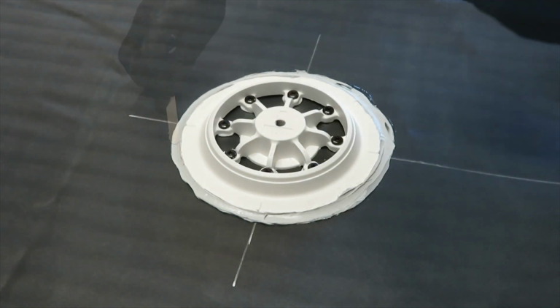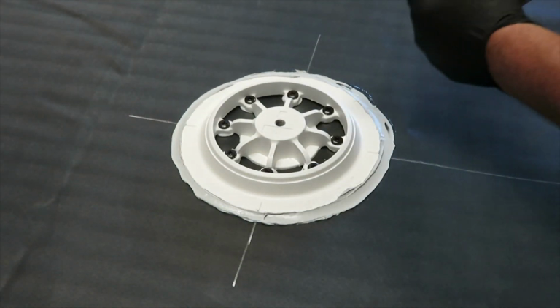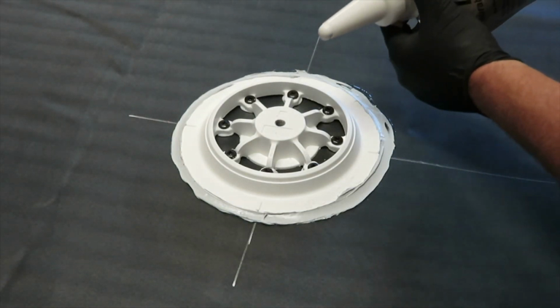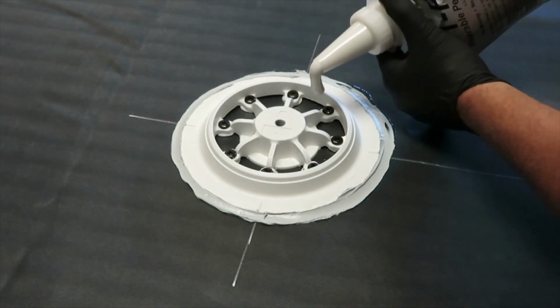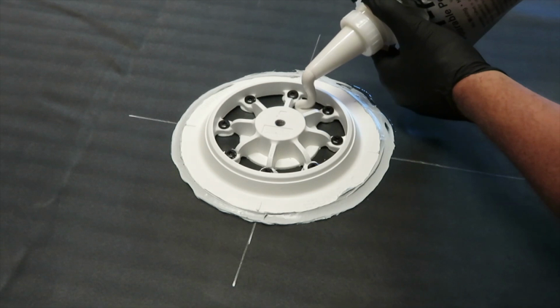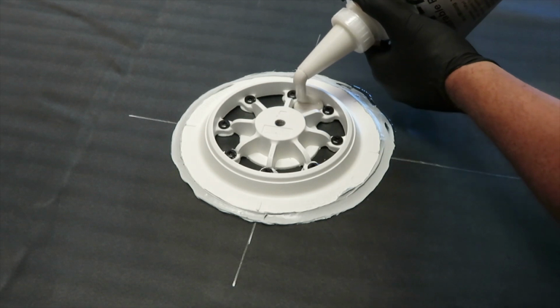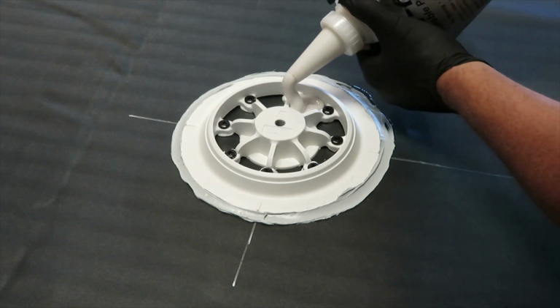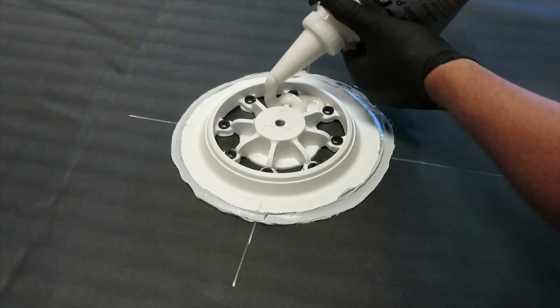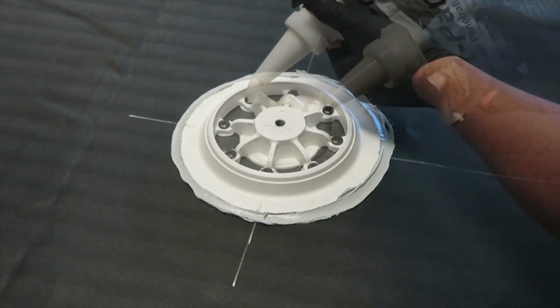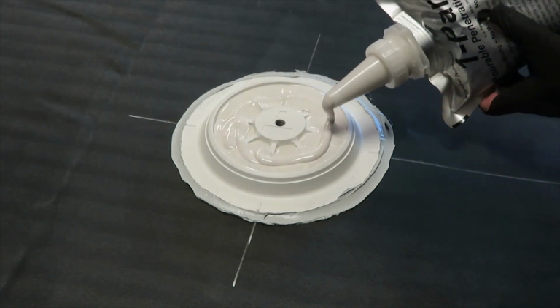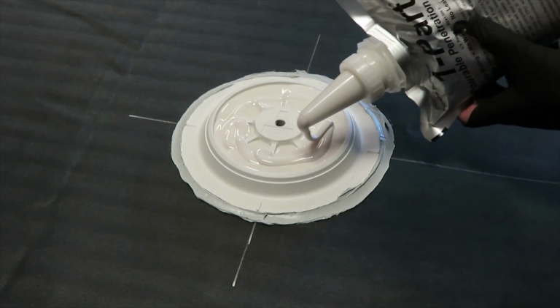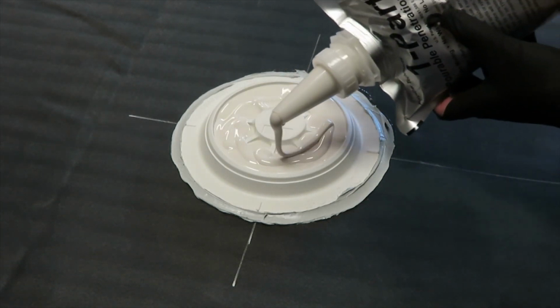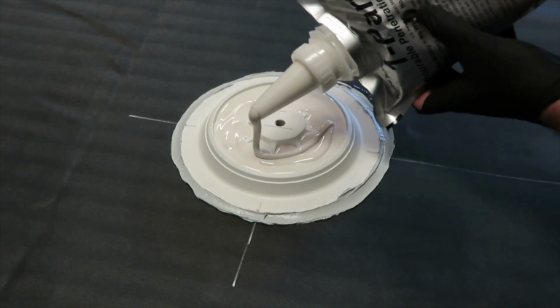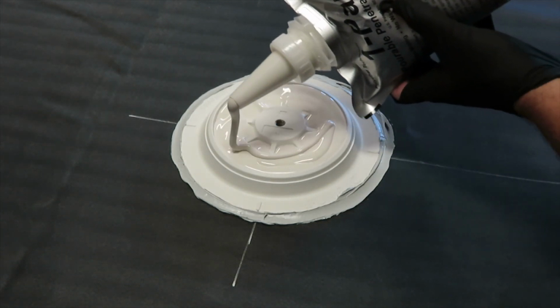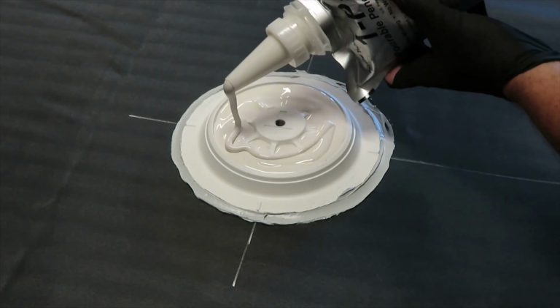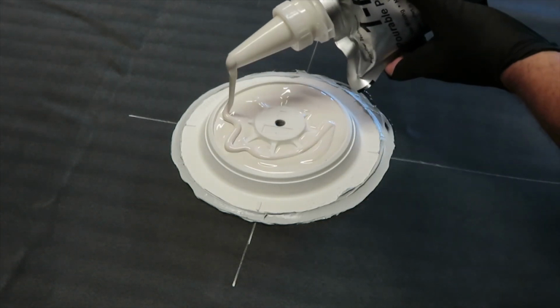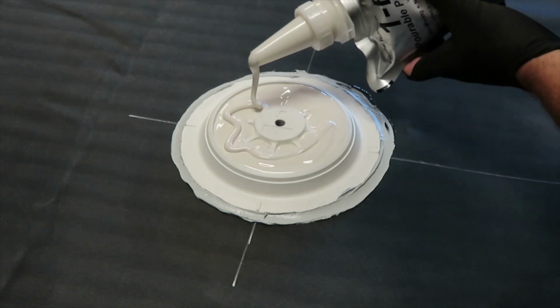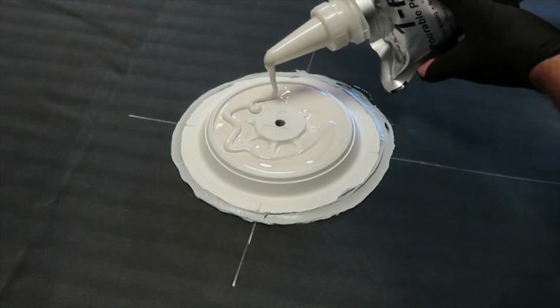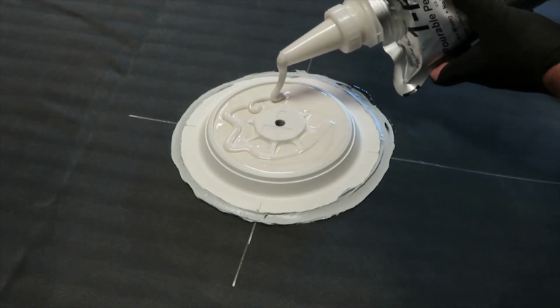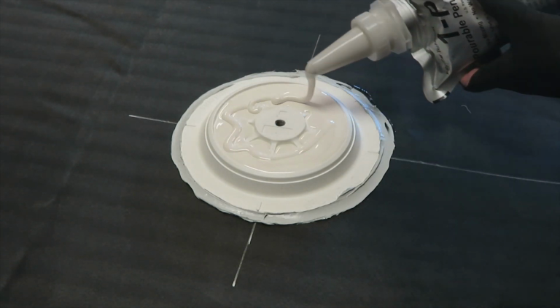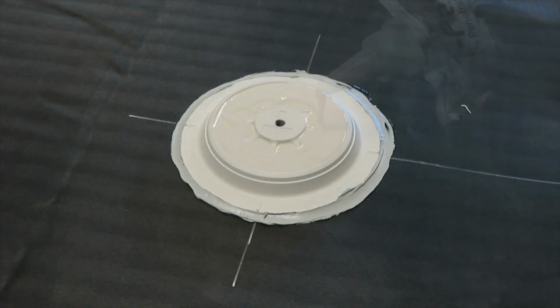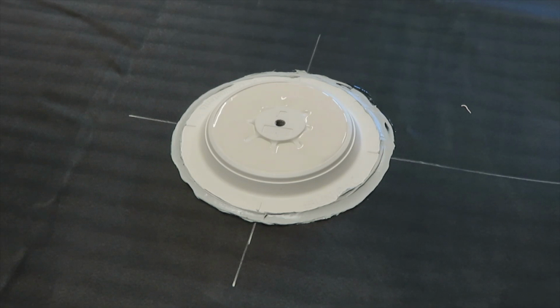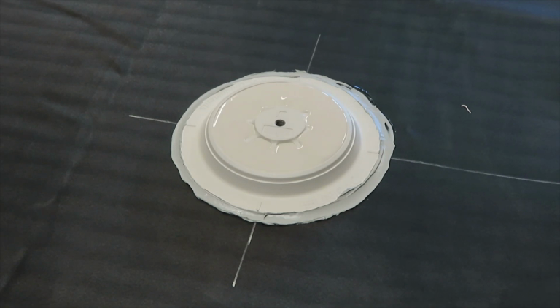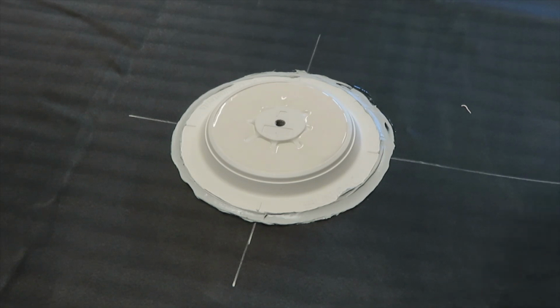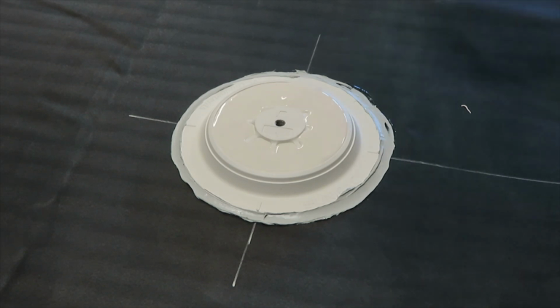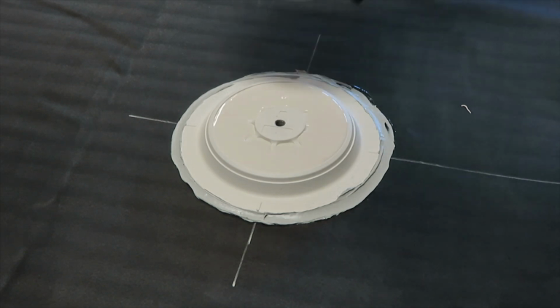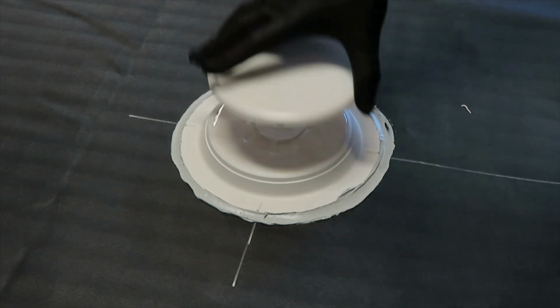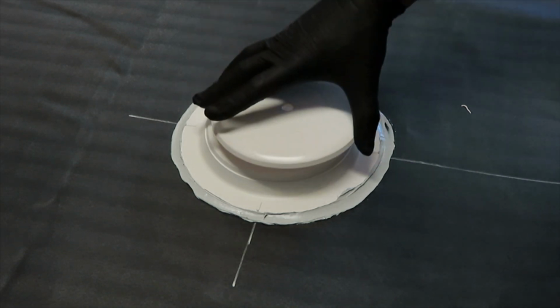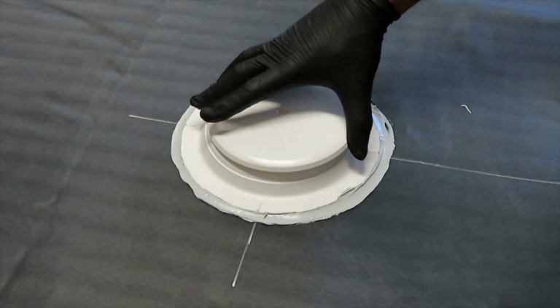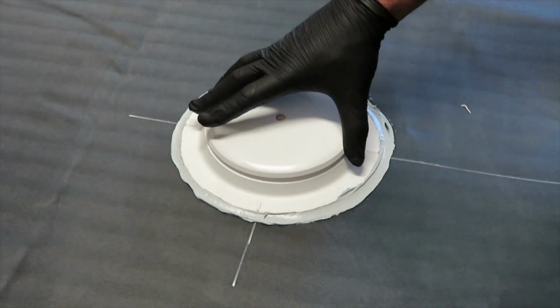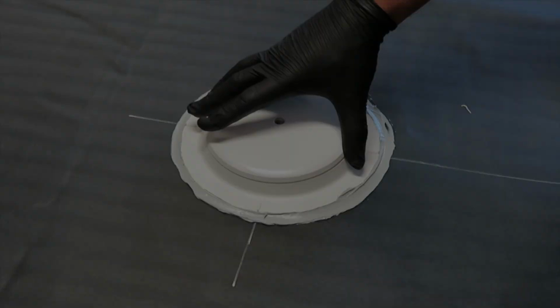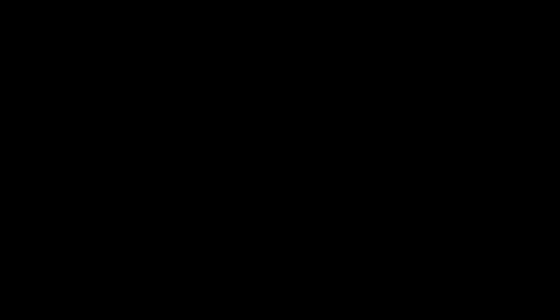Fill the base with the provided pourable sealant until it completely covers the screw heads. Install the cap and secure racking with the provided hardware.